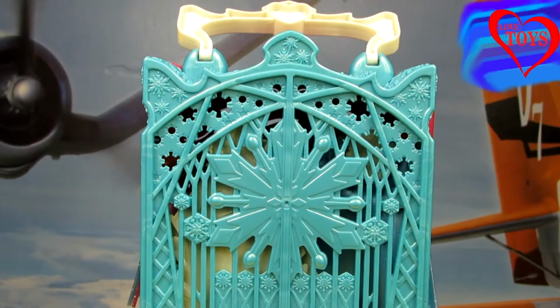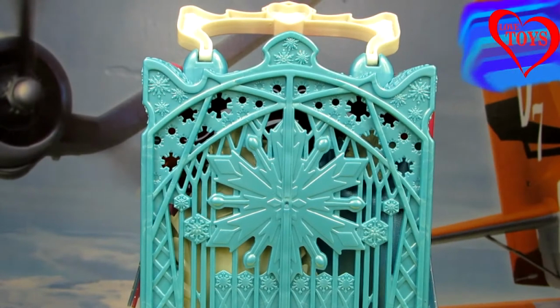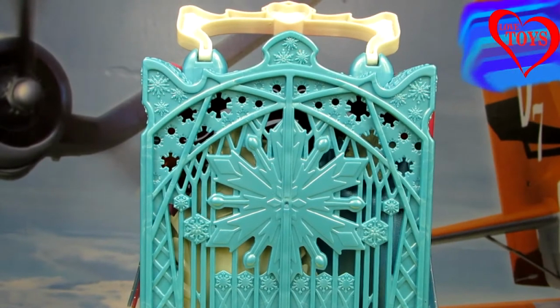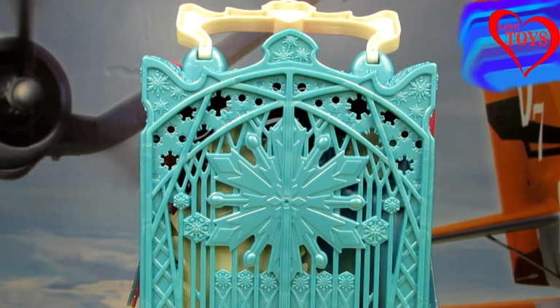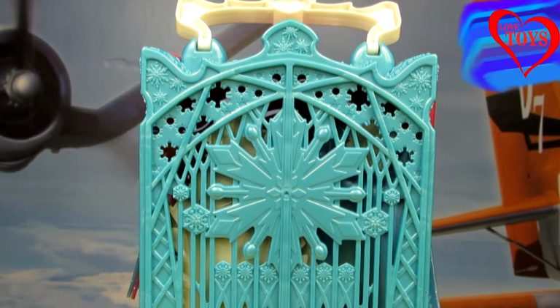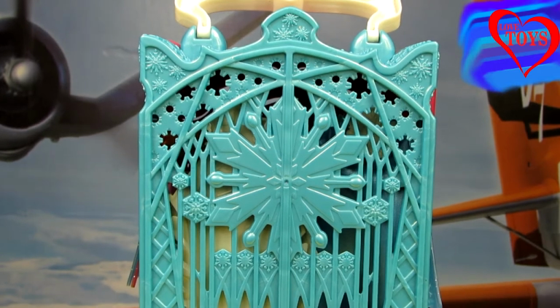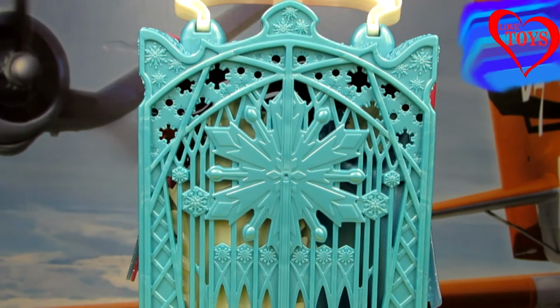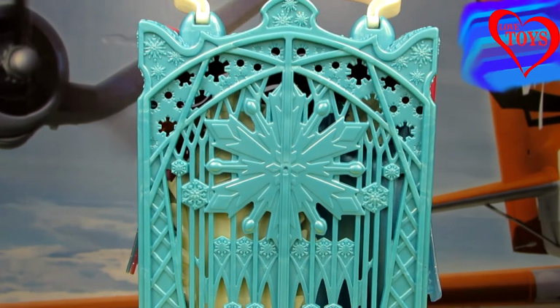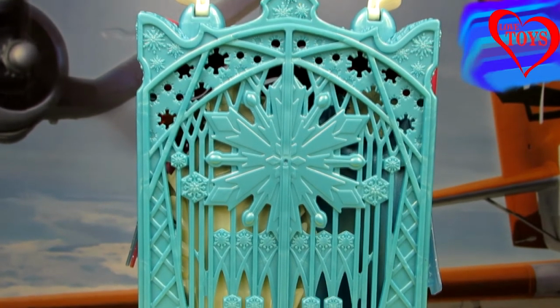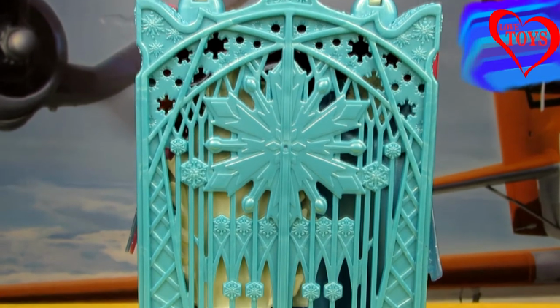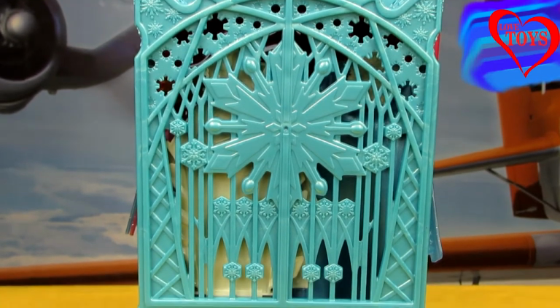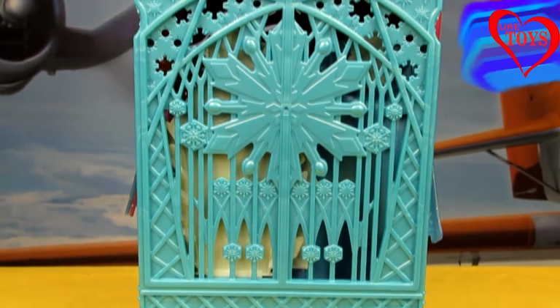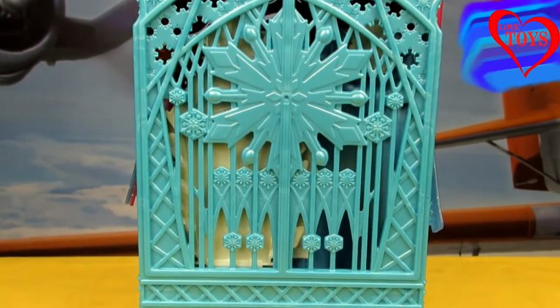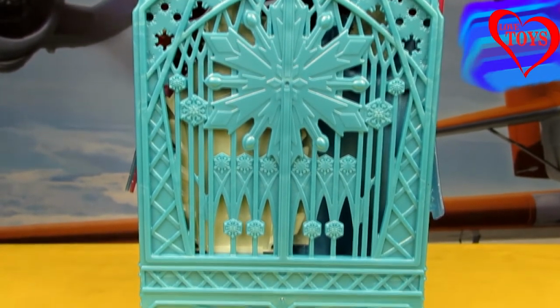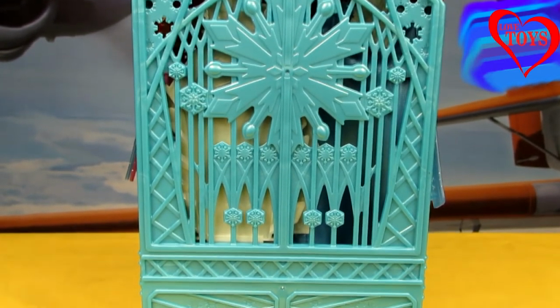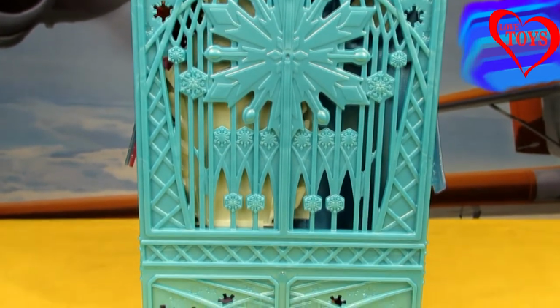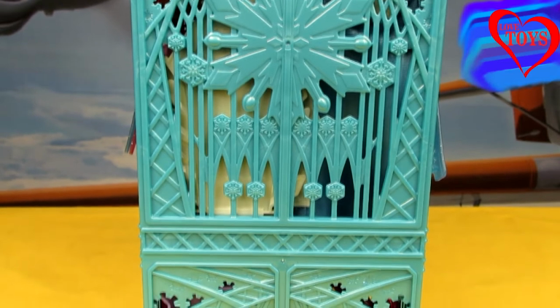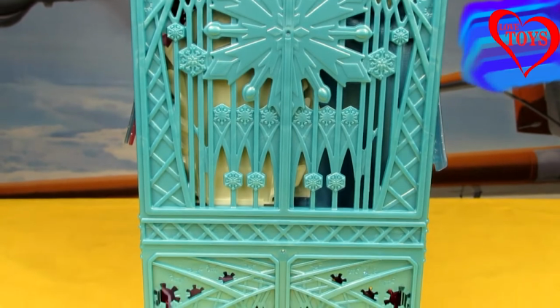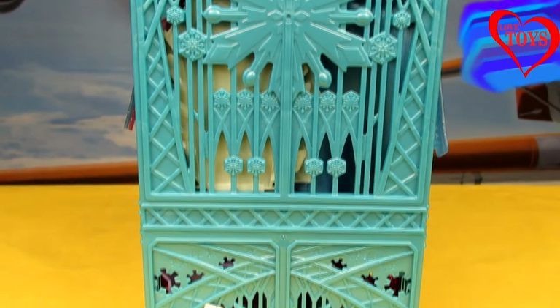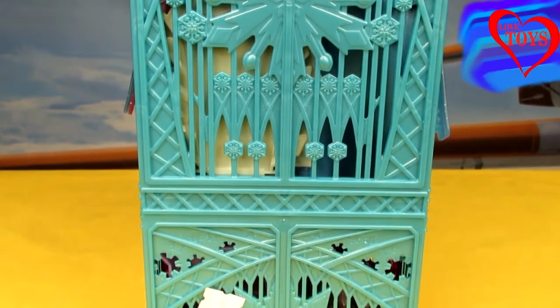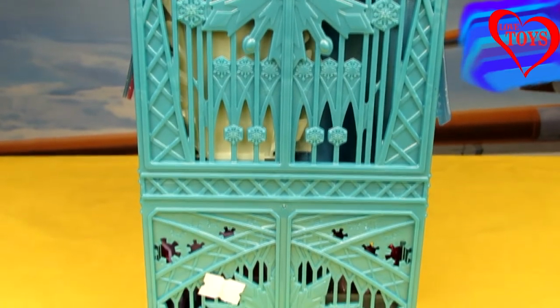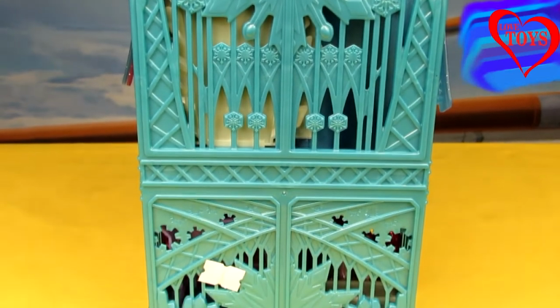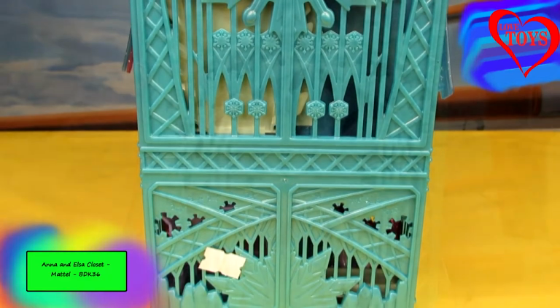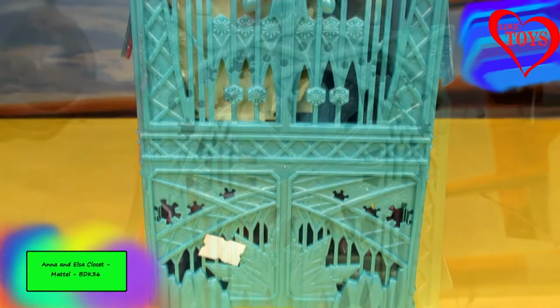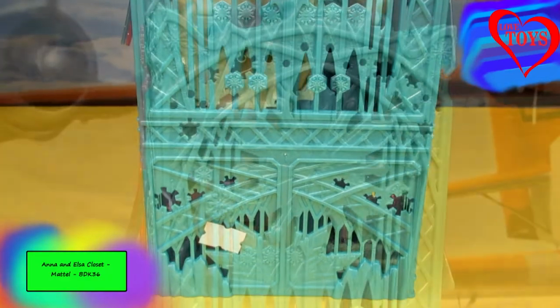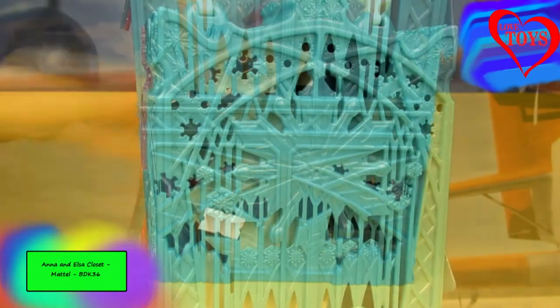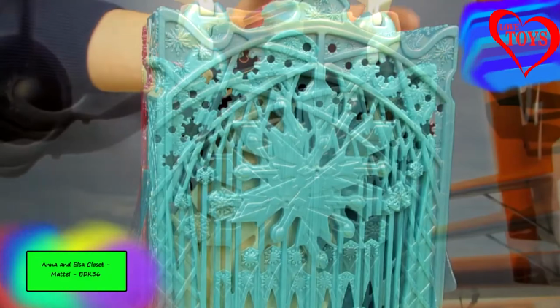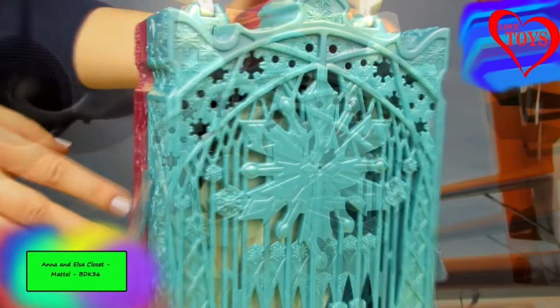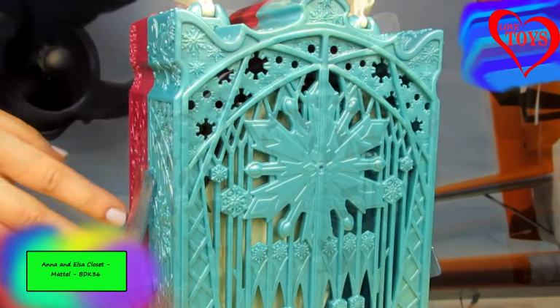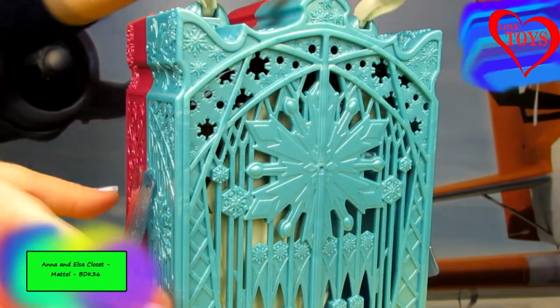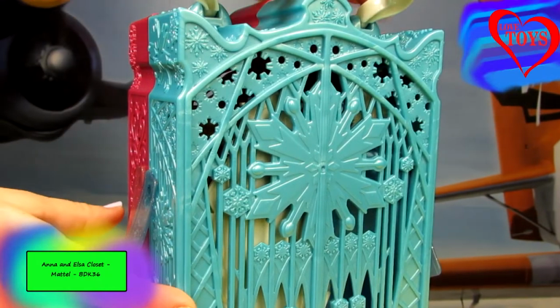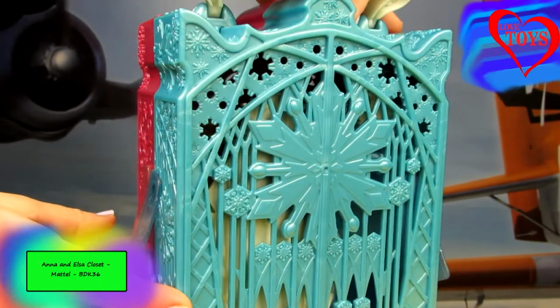Hi guys! Just for a second you're gonna see this fabulous Anna and Elsa's Royal Closet from Frozen by Mattel. So now let's open up our beautiful closet.